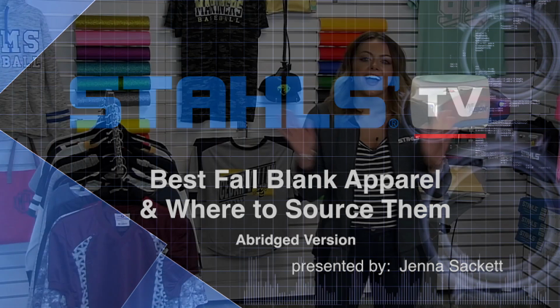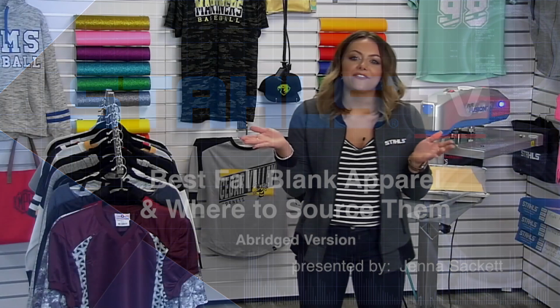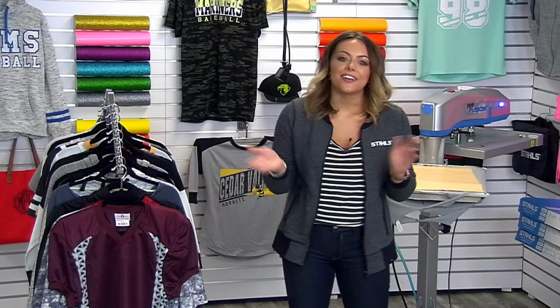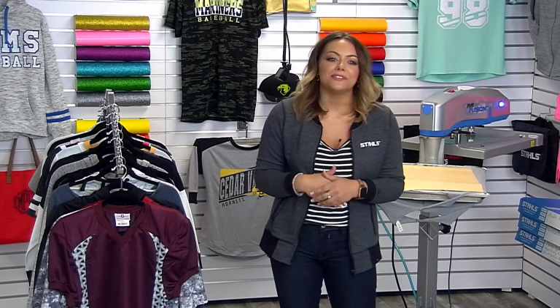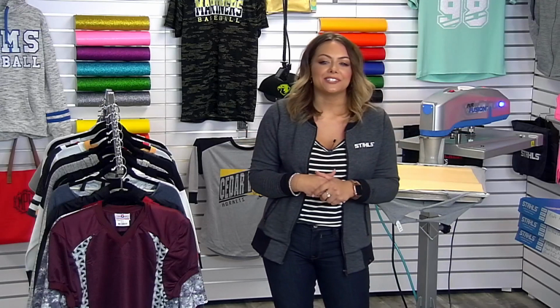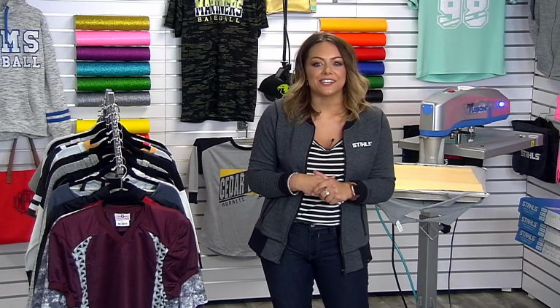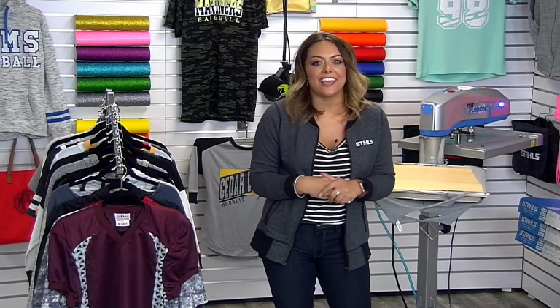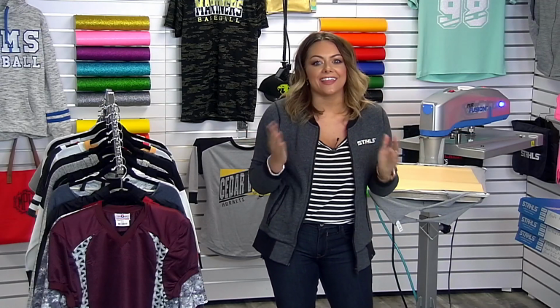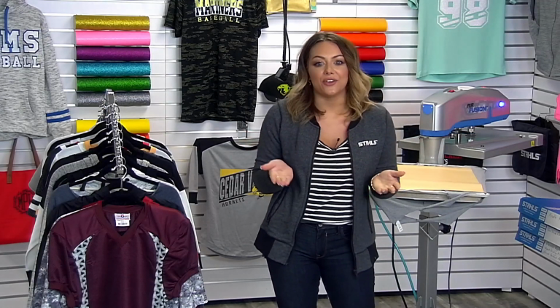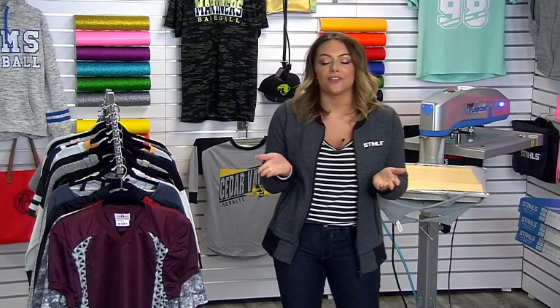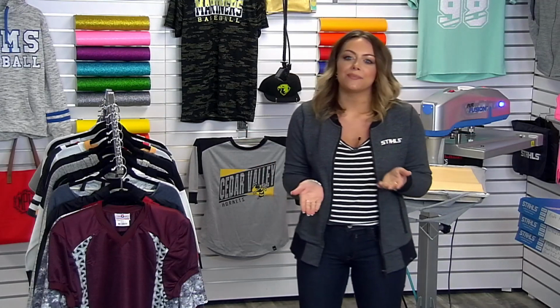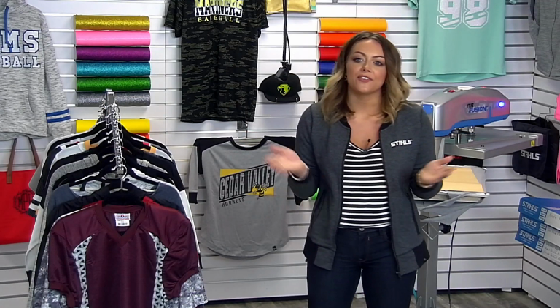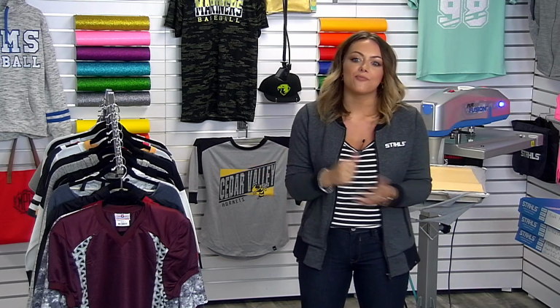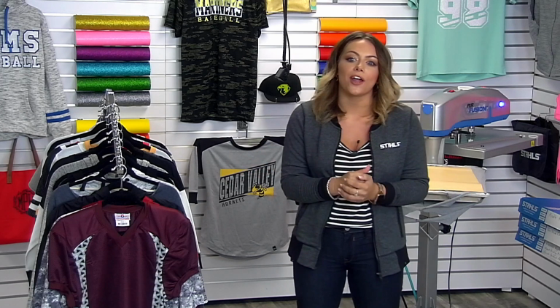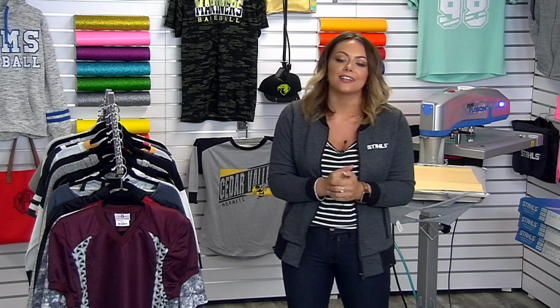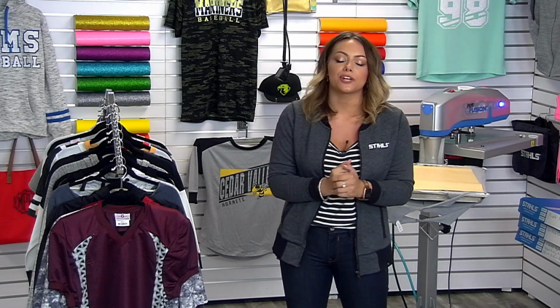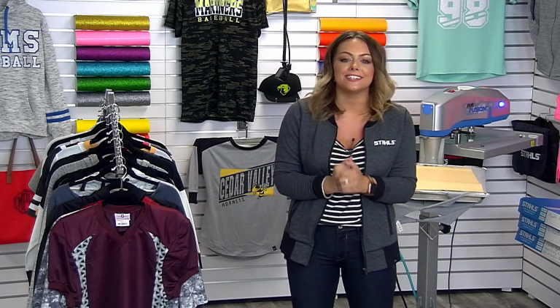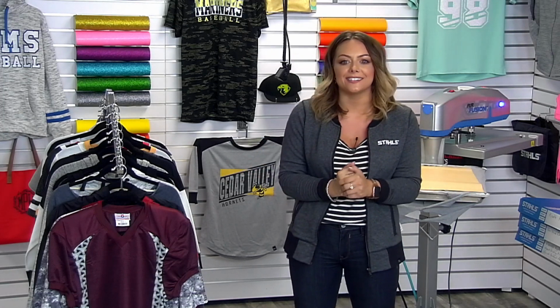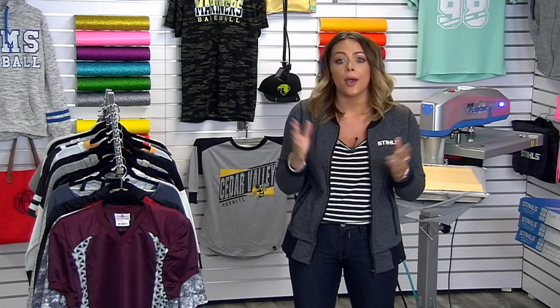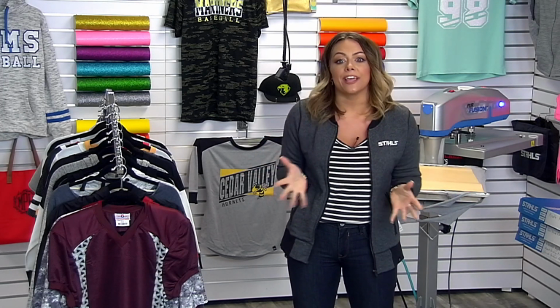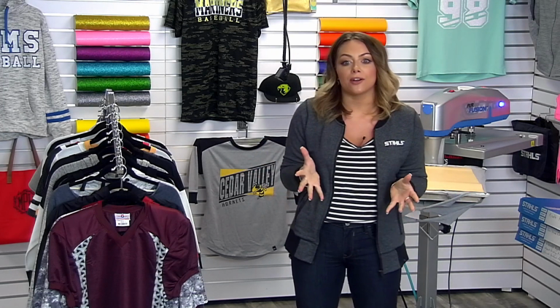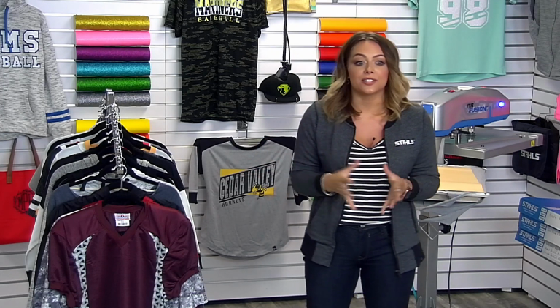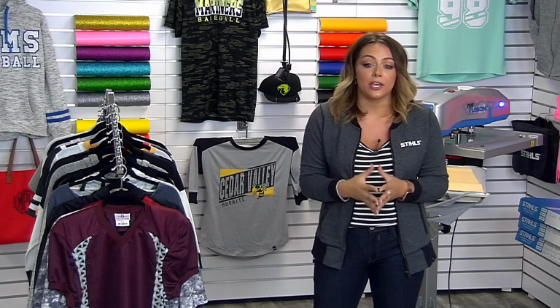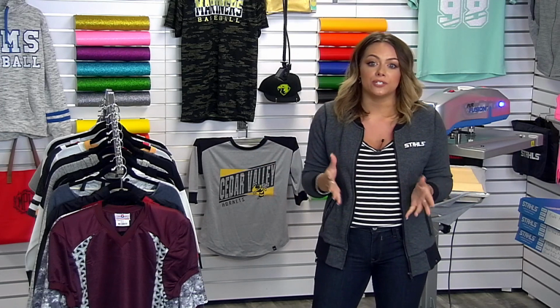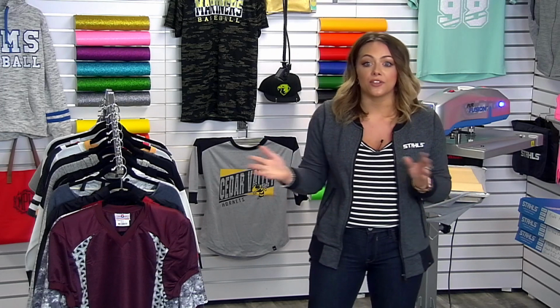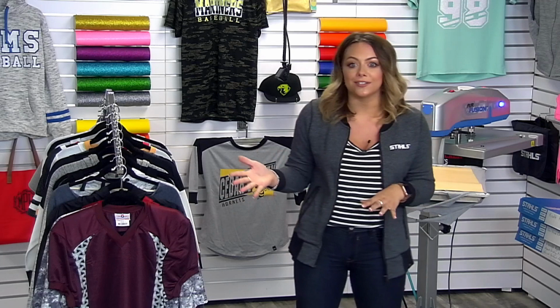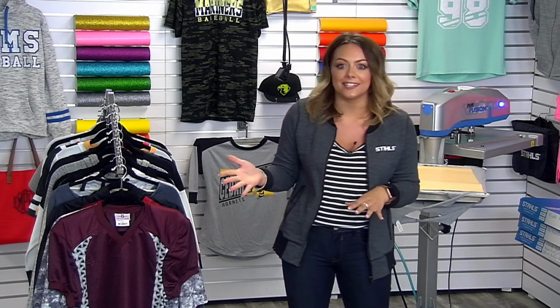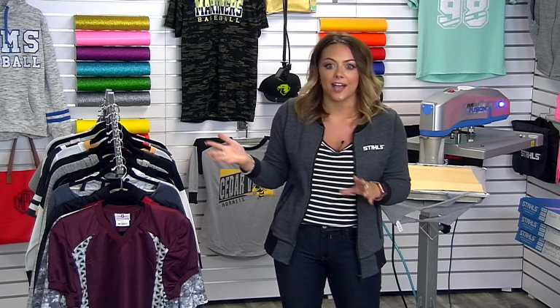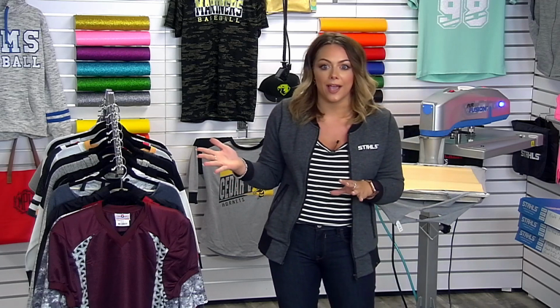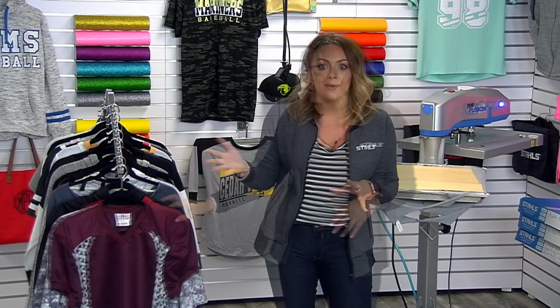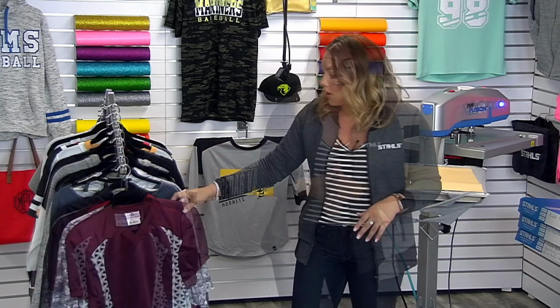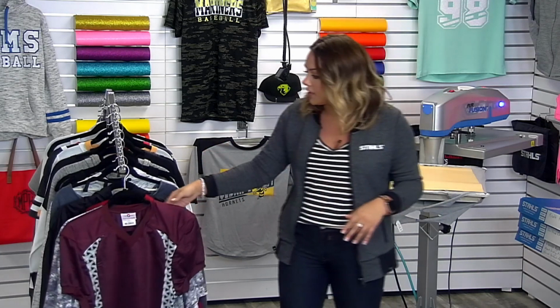Hi everyone, I'm Jenna with Stahls TV. Thank you for joining me for this live broadcast where we're going to be discussing blank apparel that's going to be a huge hit for the fall season coming up.